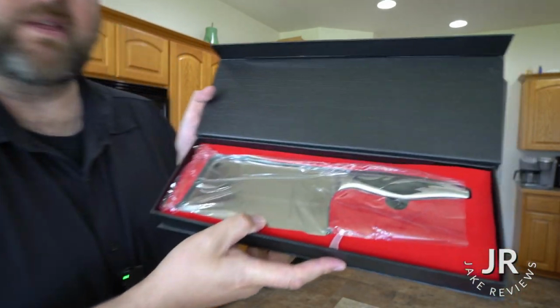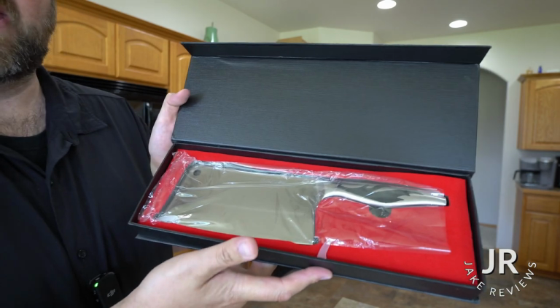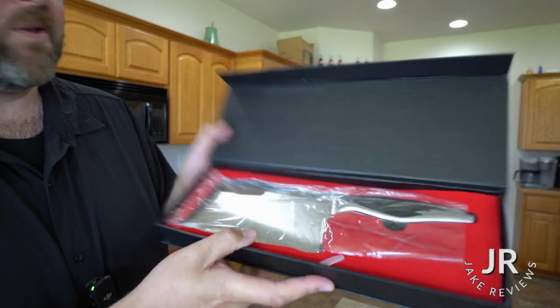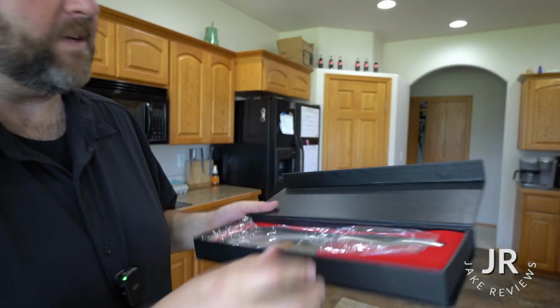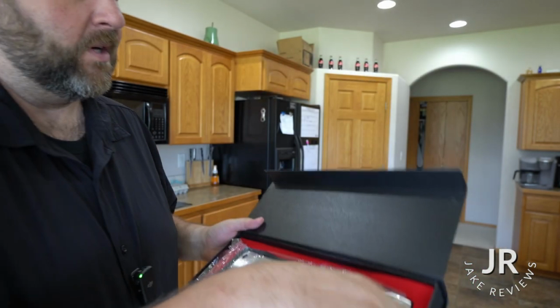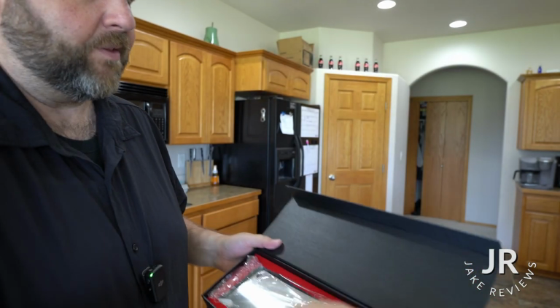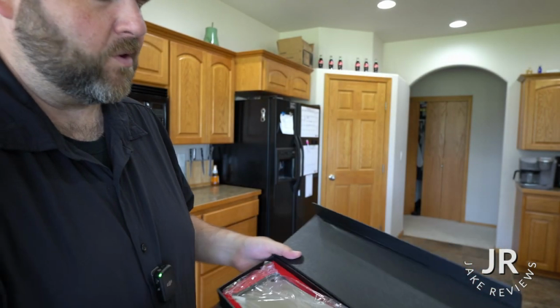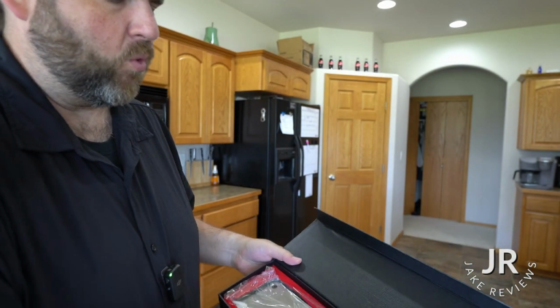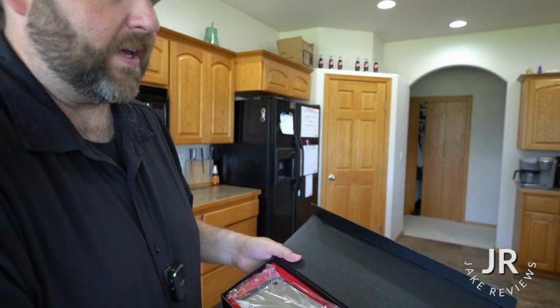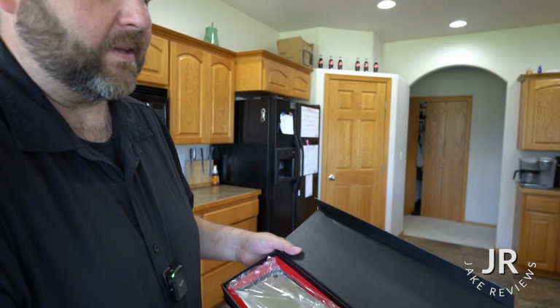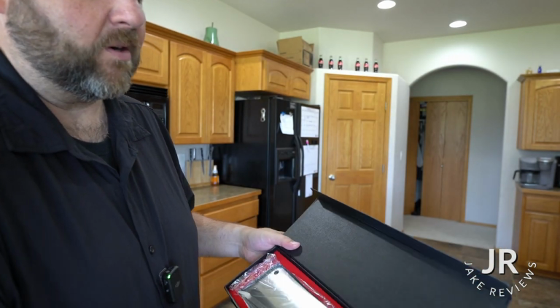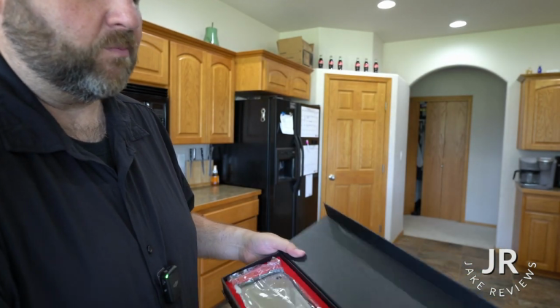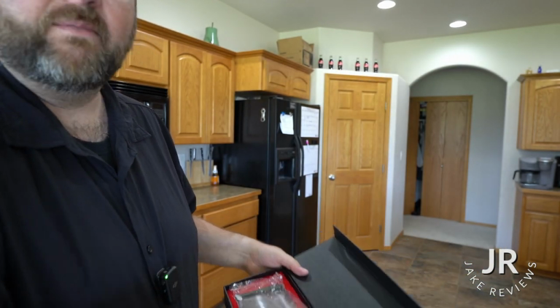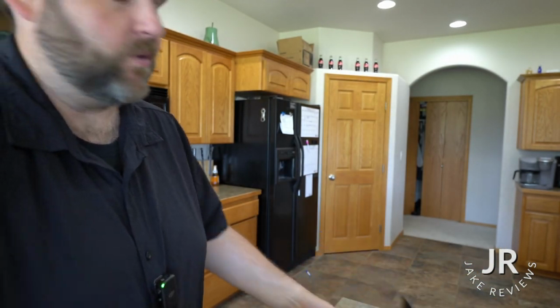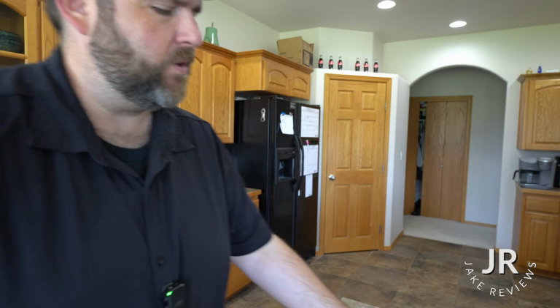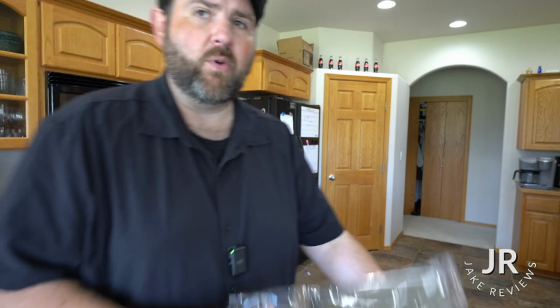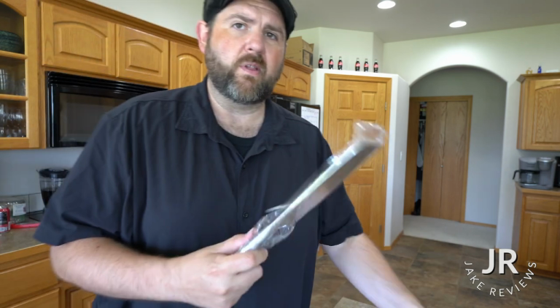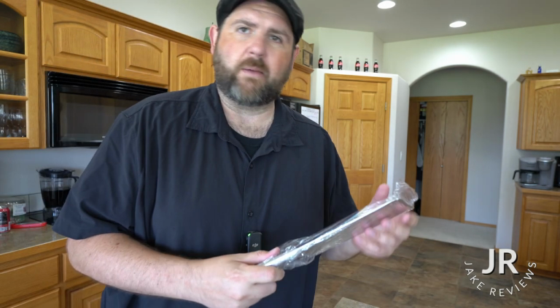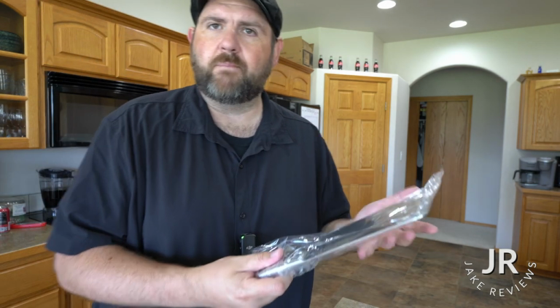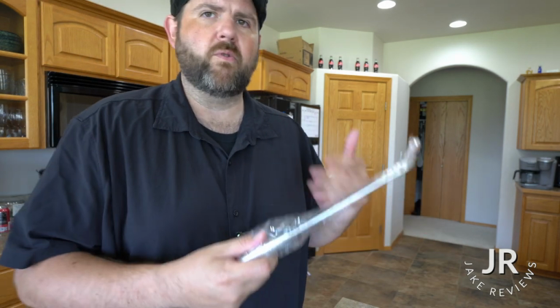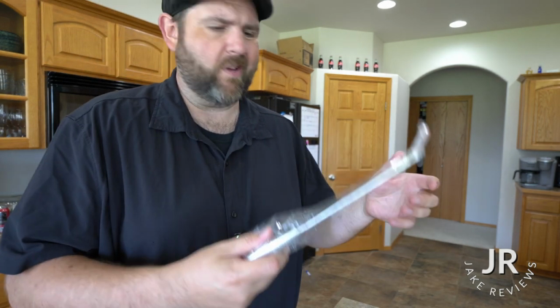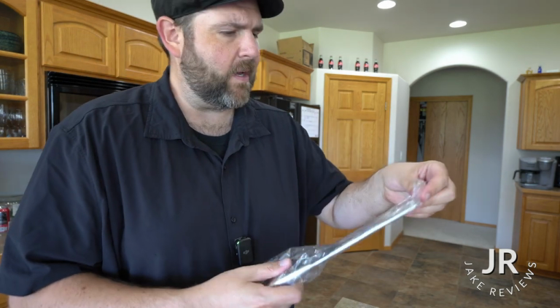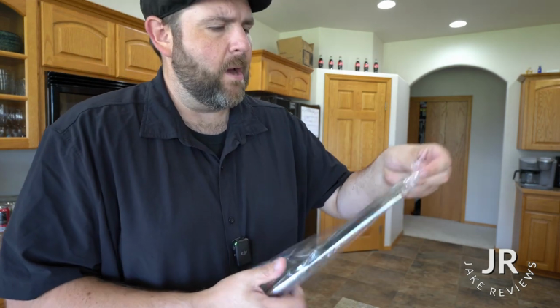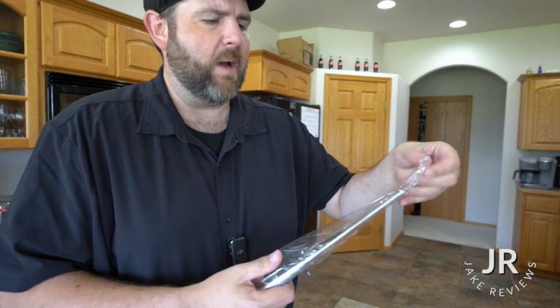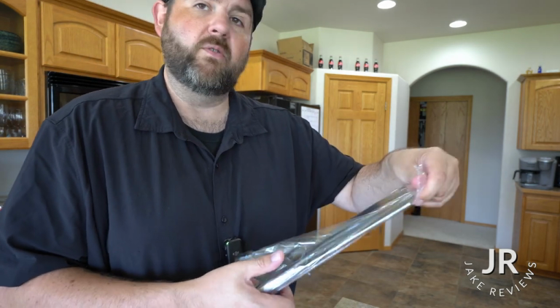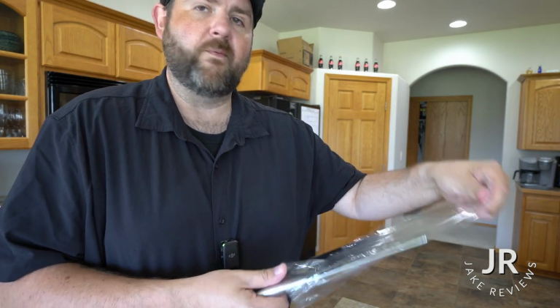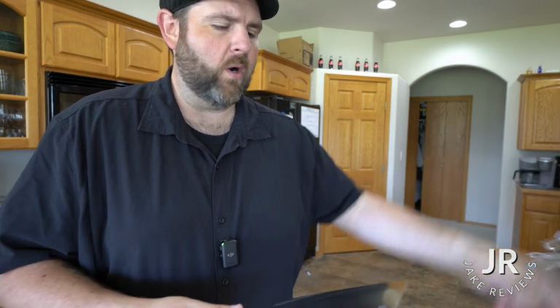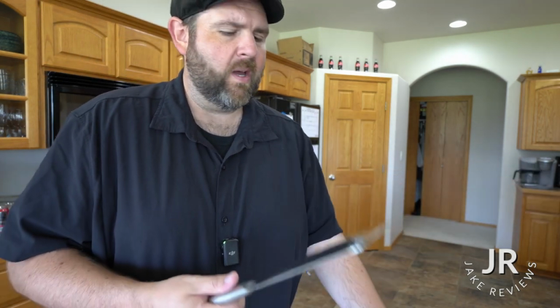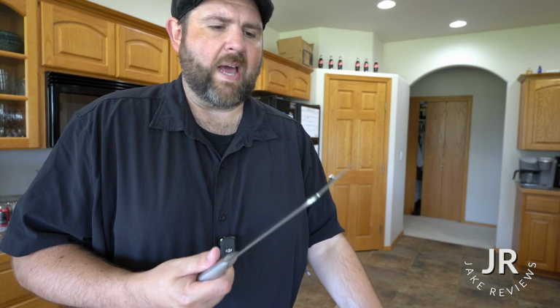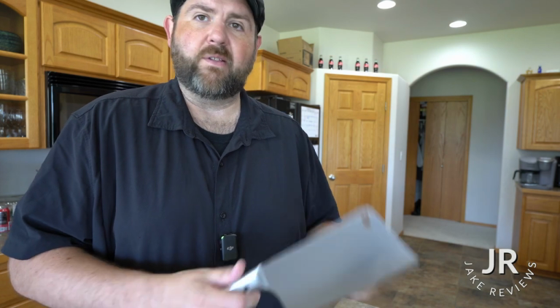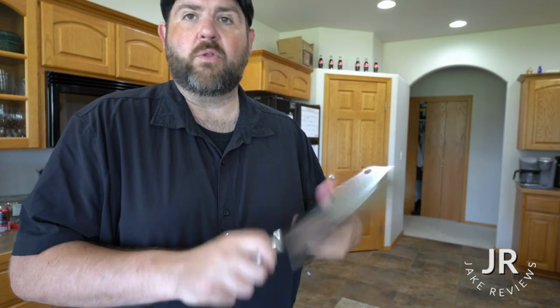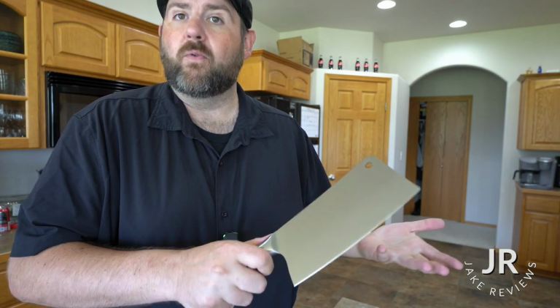This is a nice little cleaver. Now this is going to be more of a lighter to medium duty use. I wouldn't use this for beef bones or something like that, but I would use this for lighter things like chicken bones.